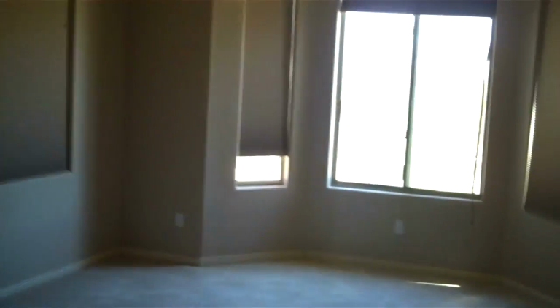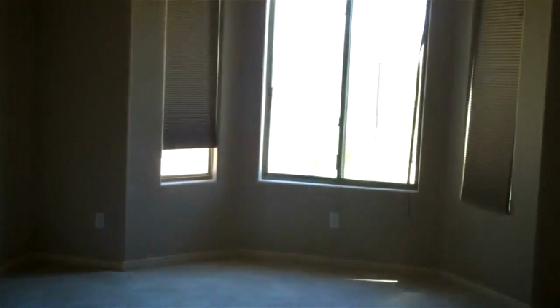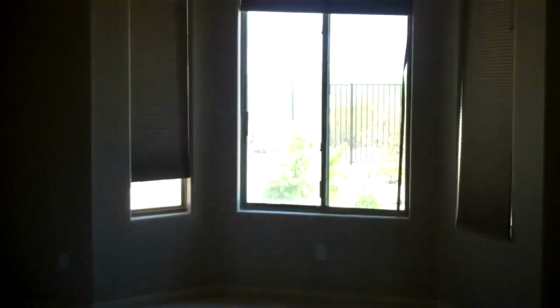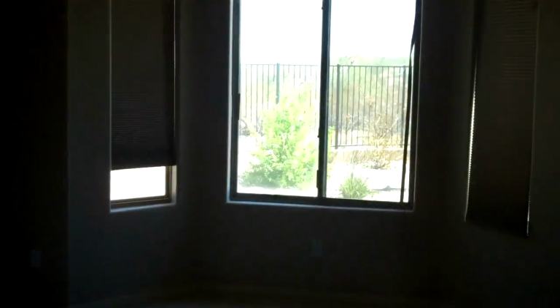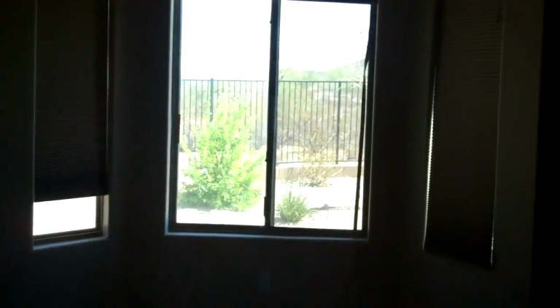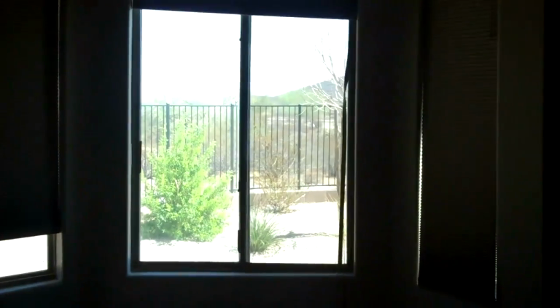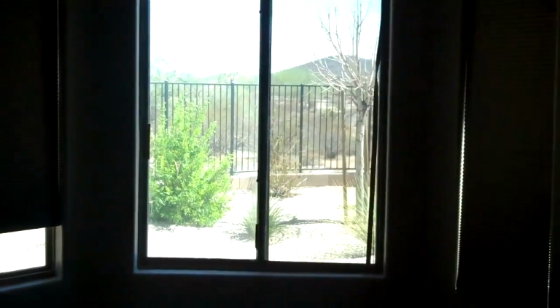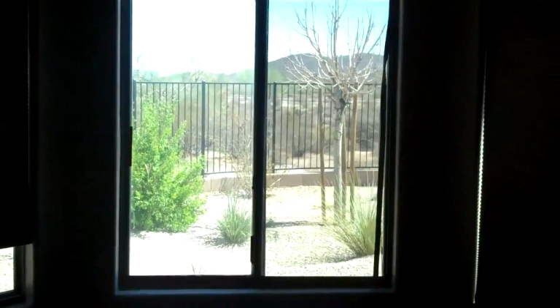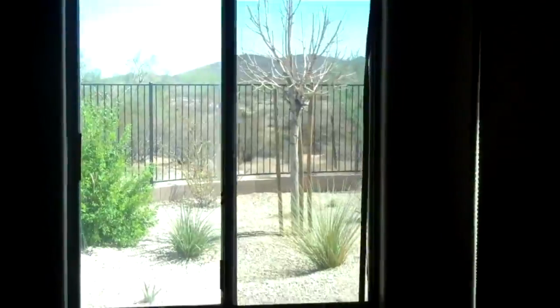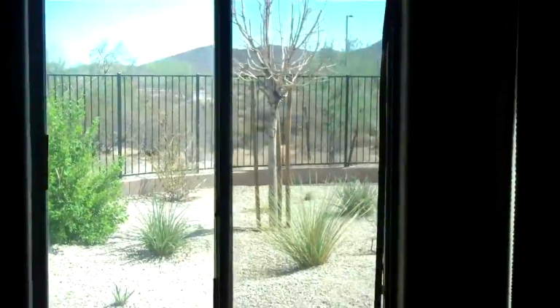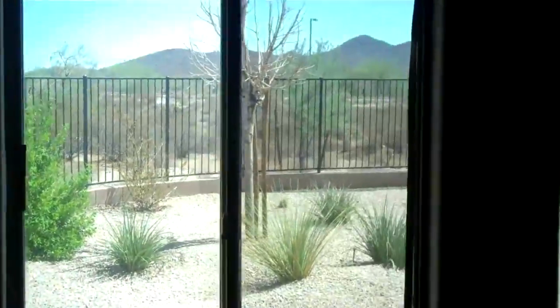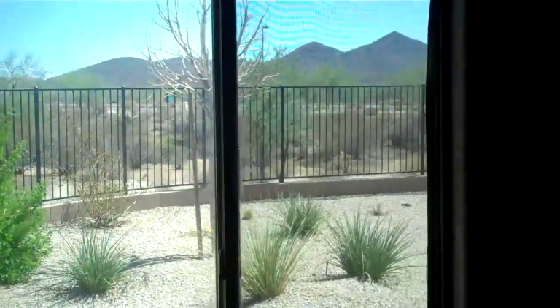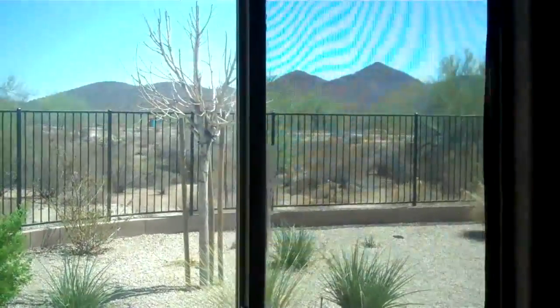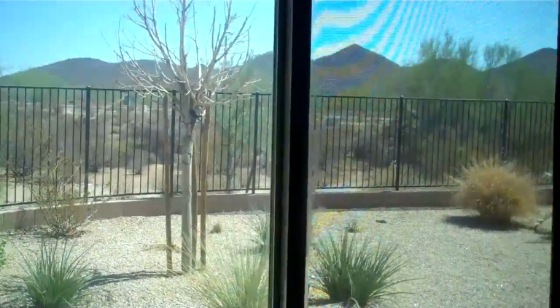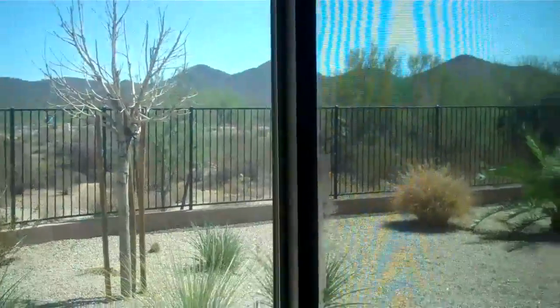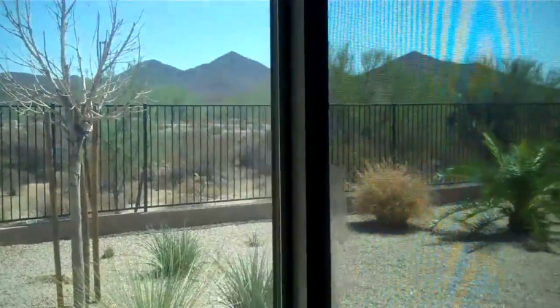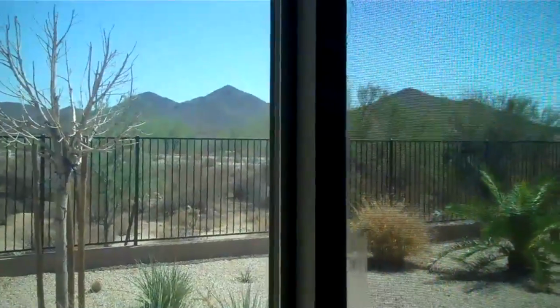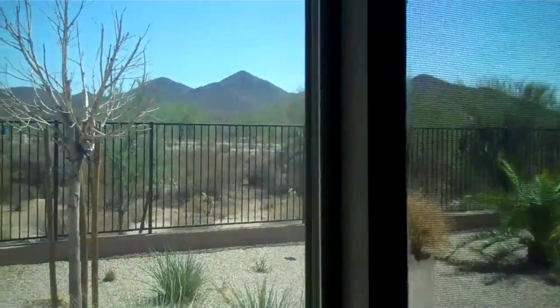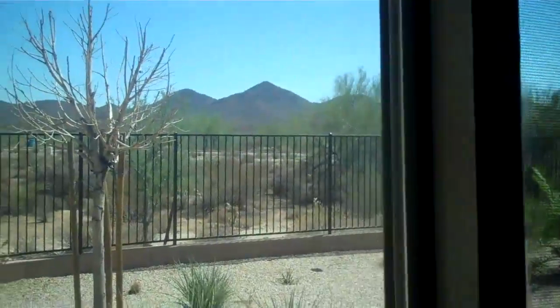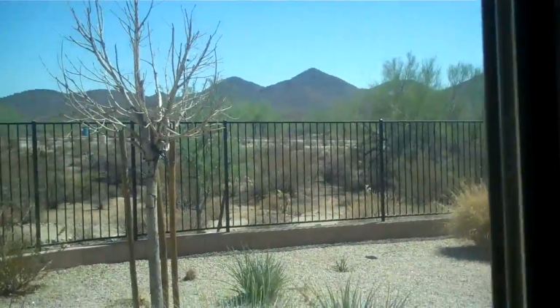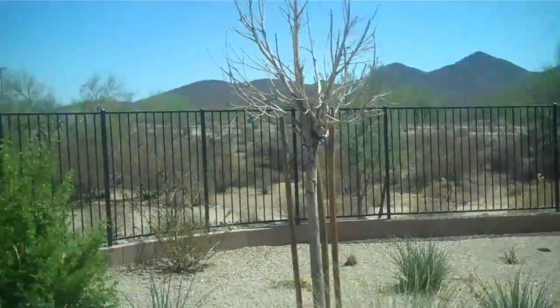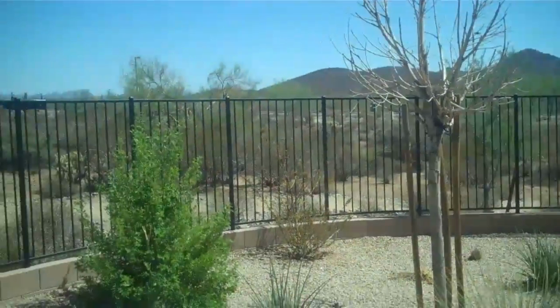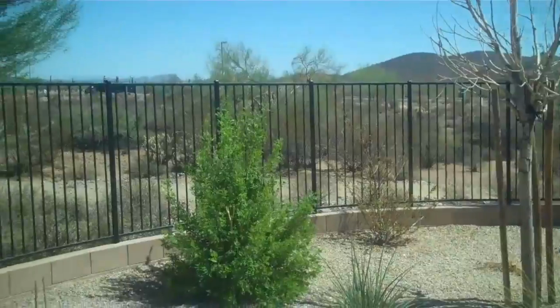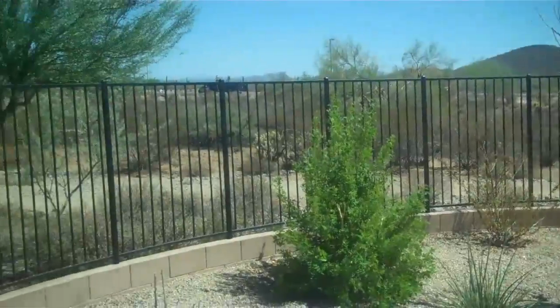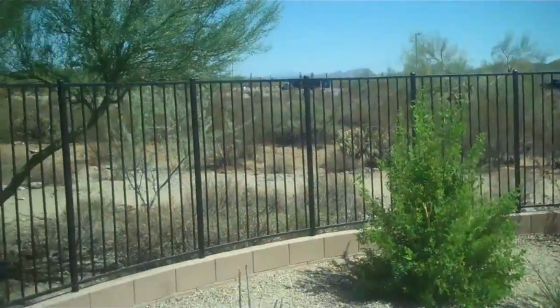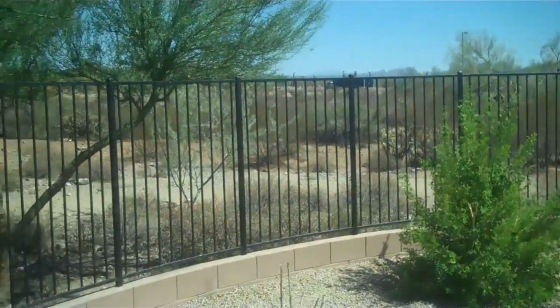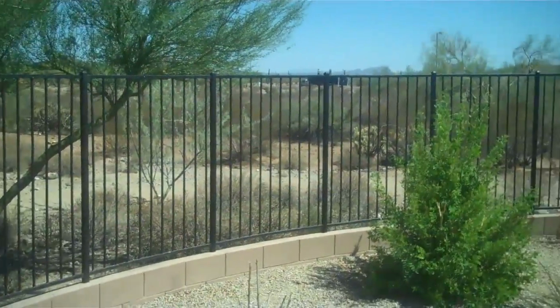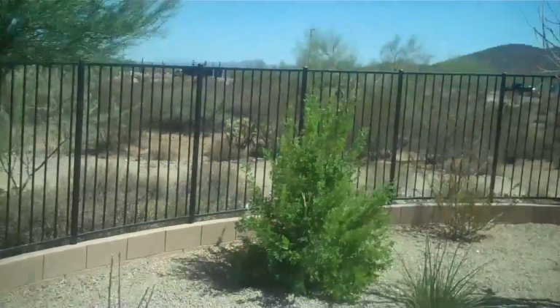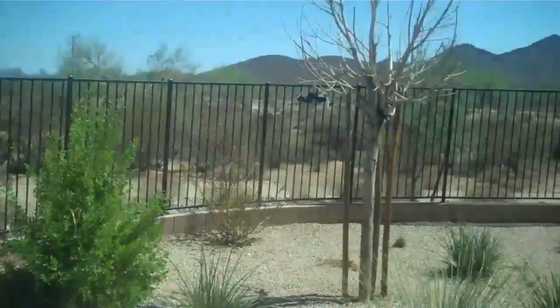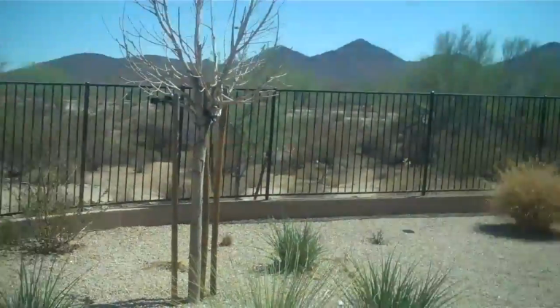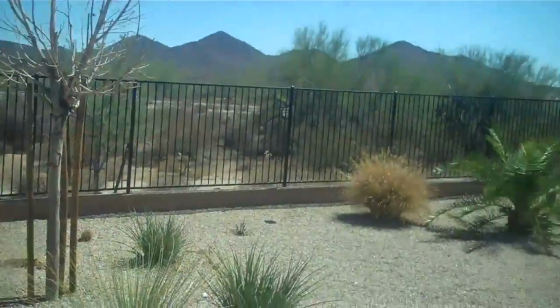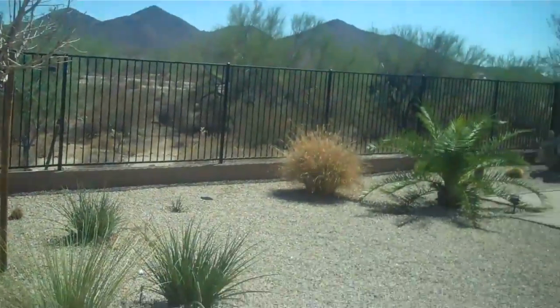Looks like a well-priced foreclosure in North Phoenix, Sonoran Foothills. Four bedroom, 3.5 bath, mountain views. Gated lot, fencing lot, low maintenance landscaping.